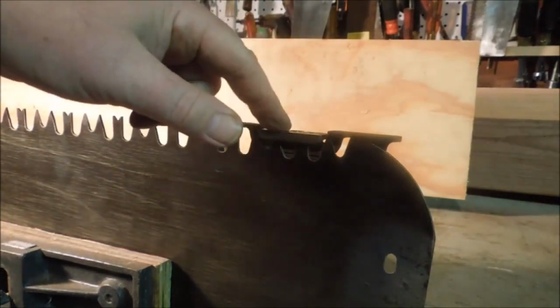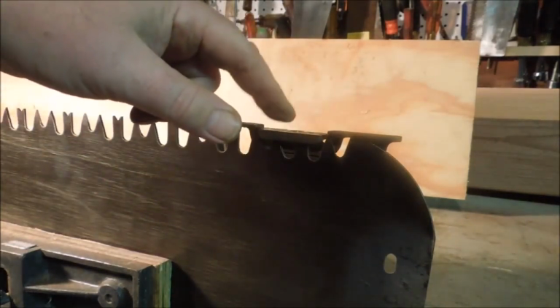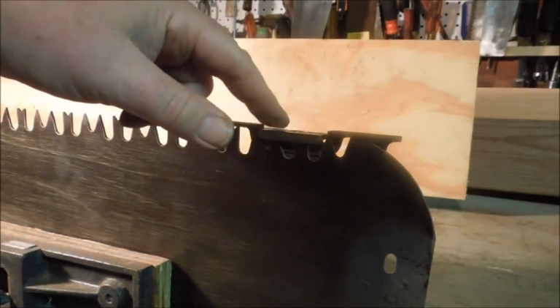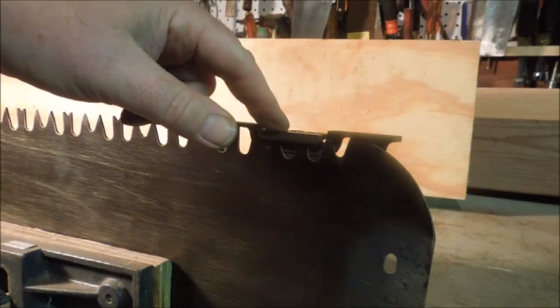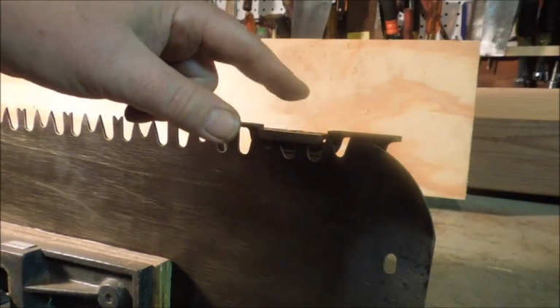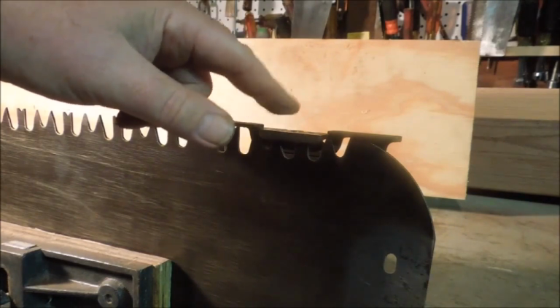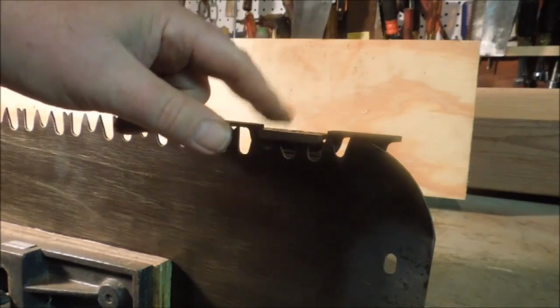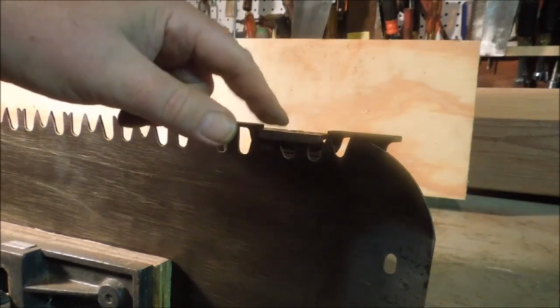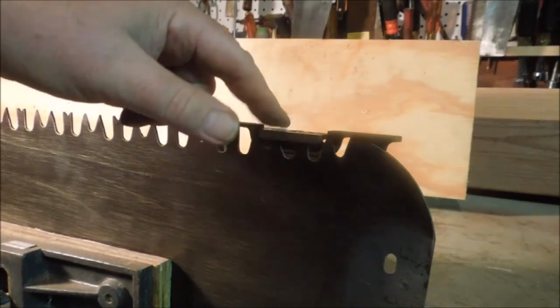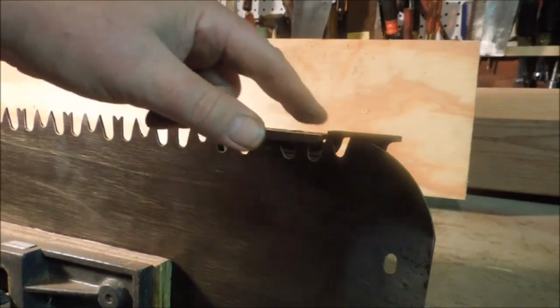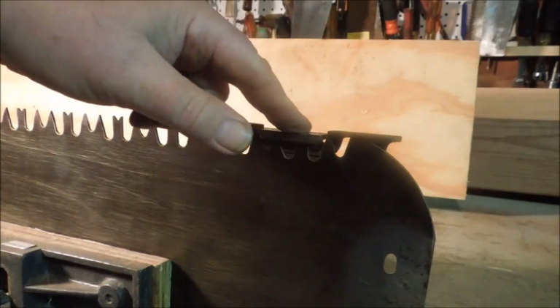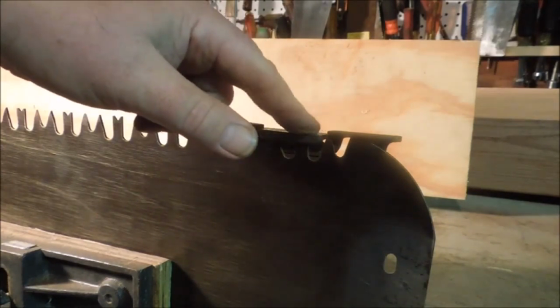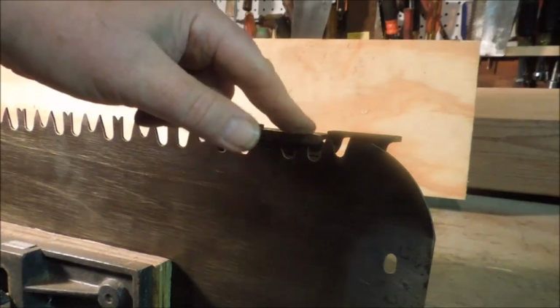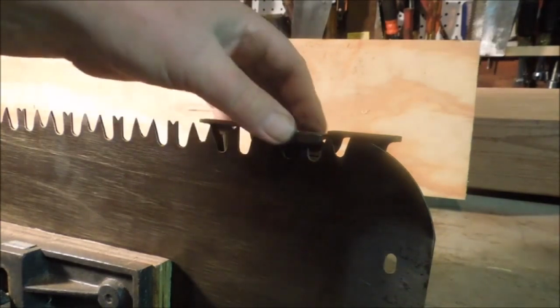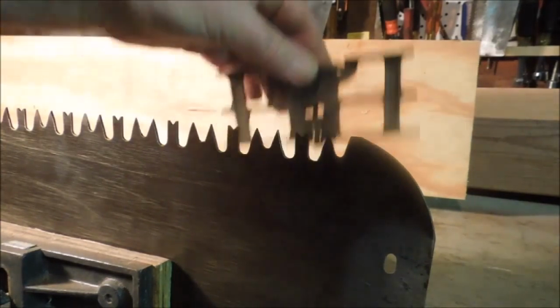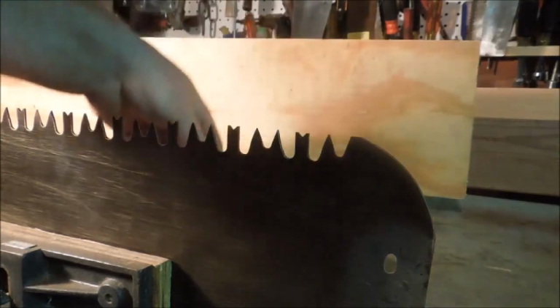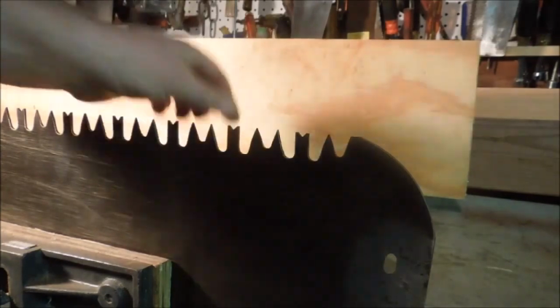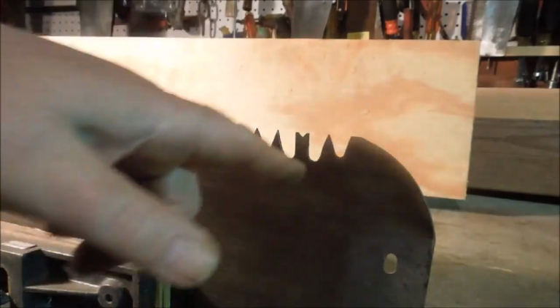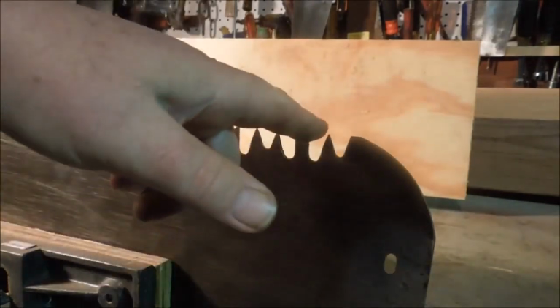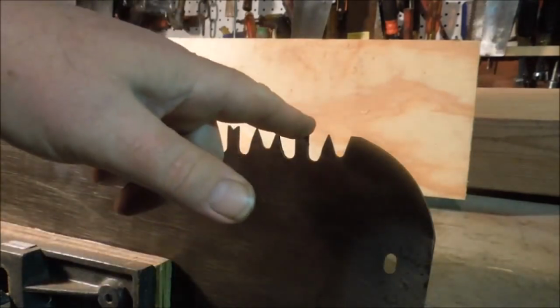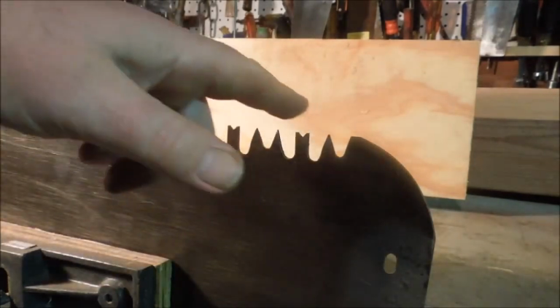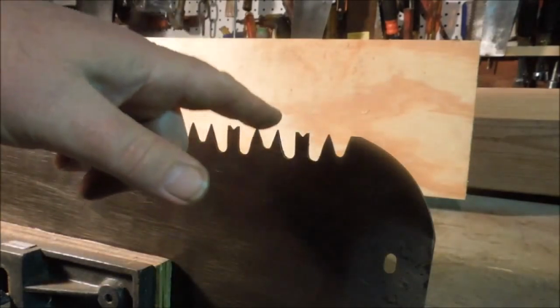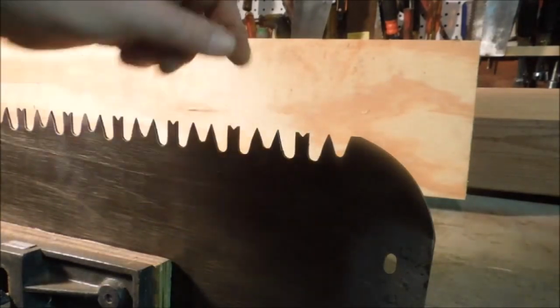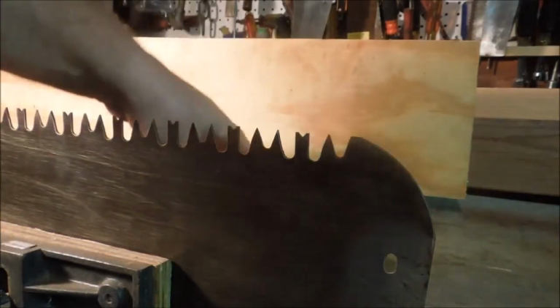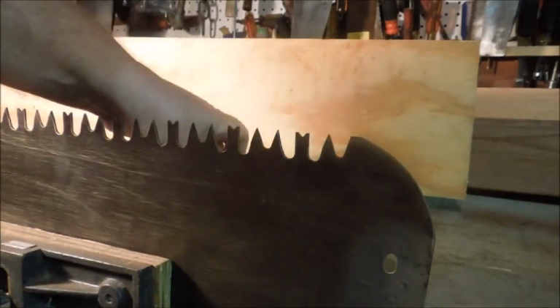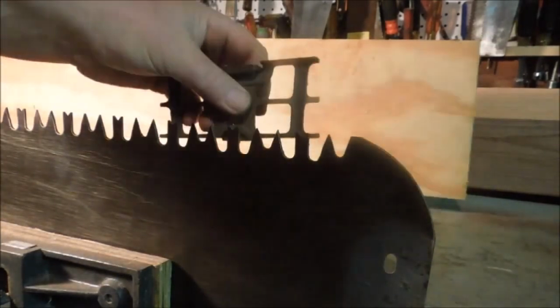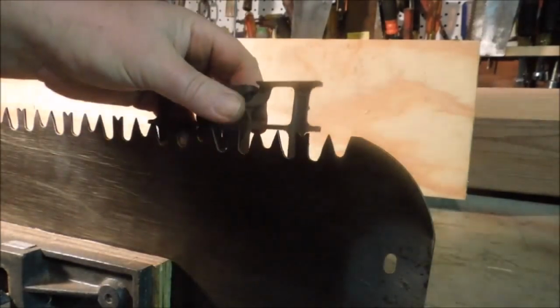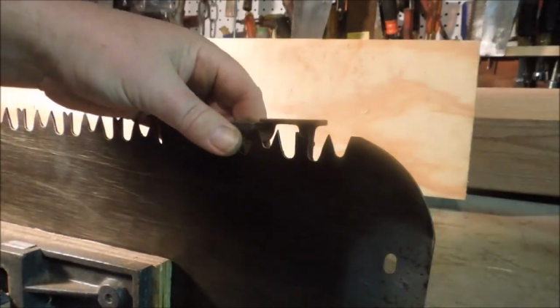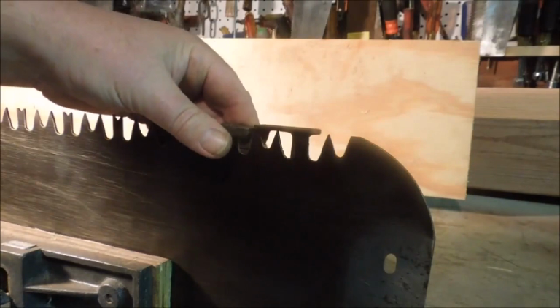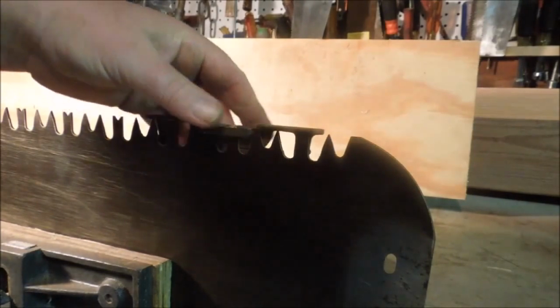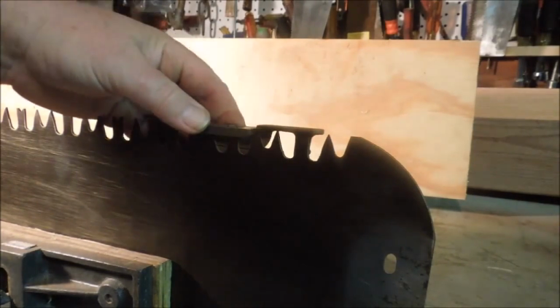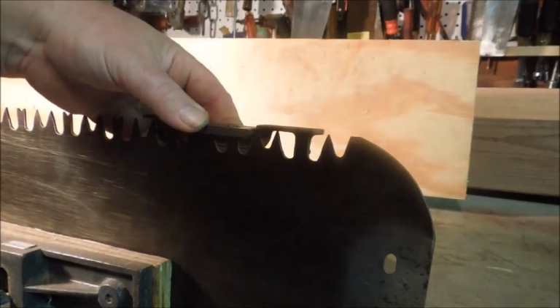Then we take our file and dress that raker down until it's below this surface. We don't want to hit this point over here — we want that to remain at 15 thousandths higher than this. Now we have that tooth set, then we go on and set the depth on the next tooth.